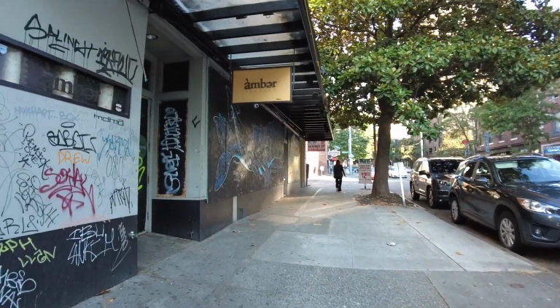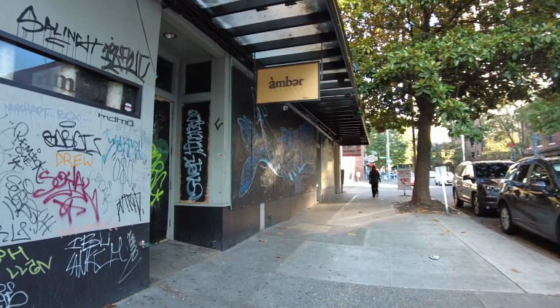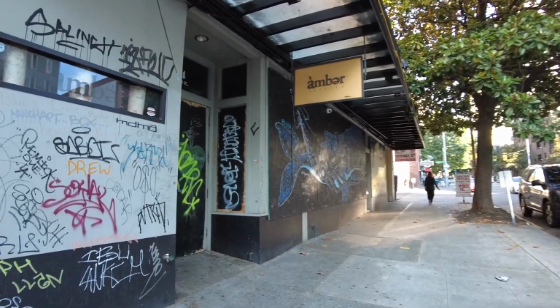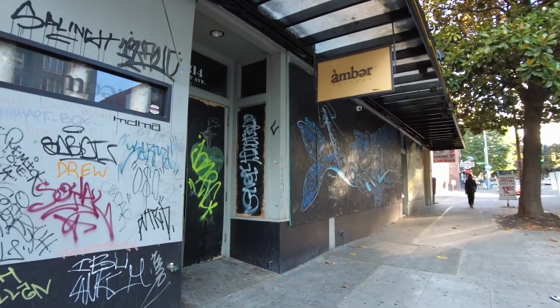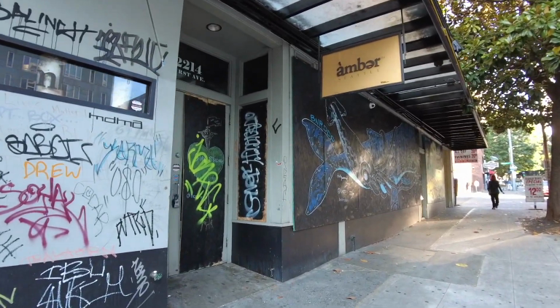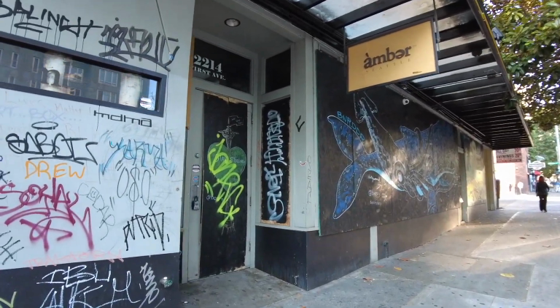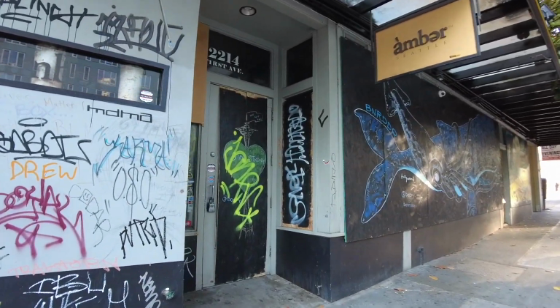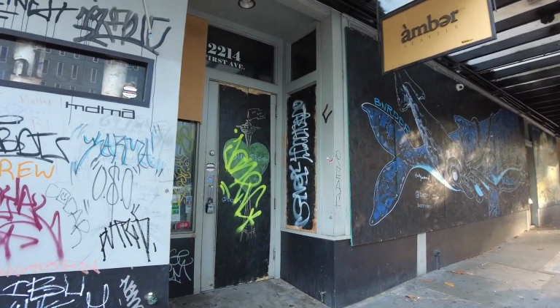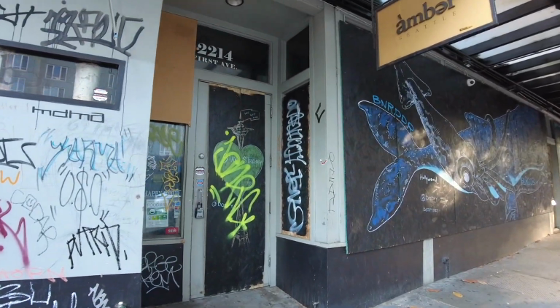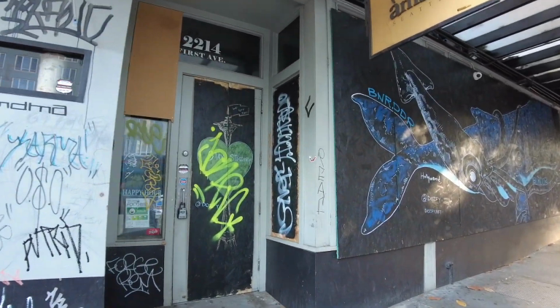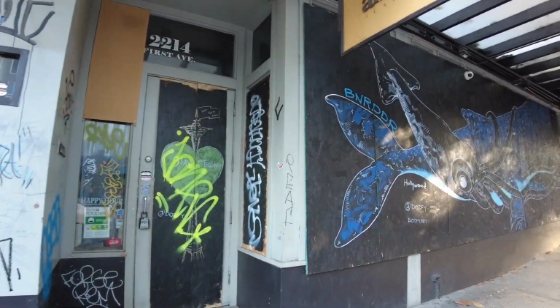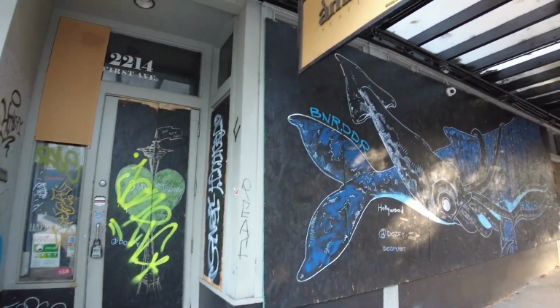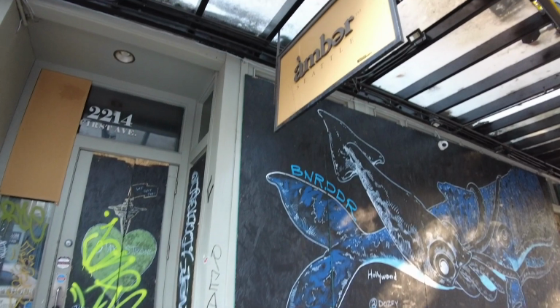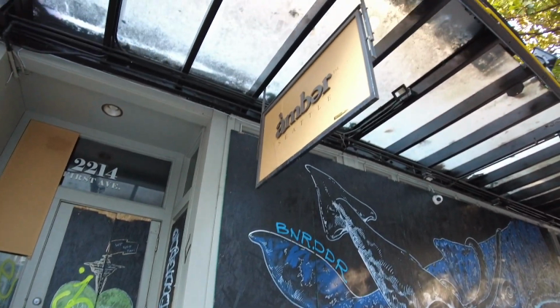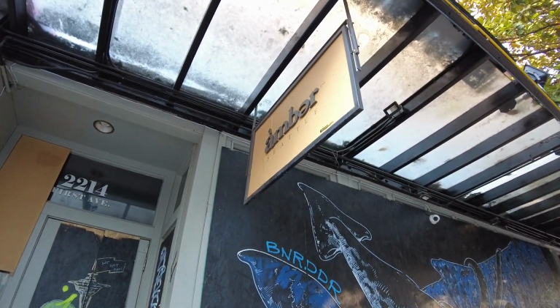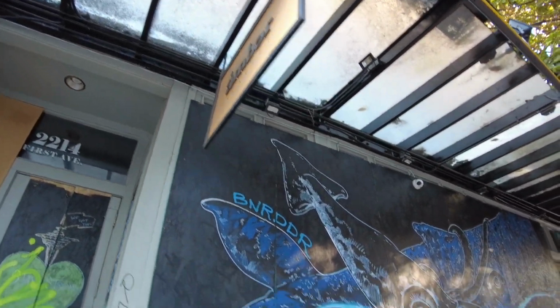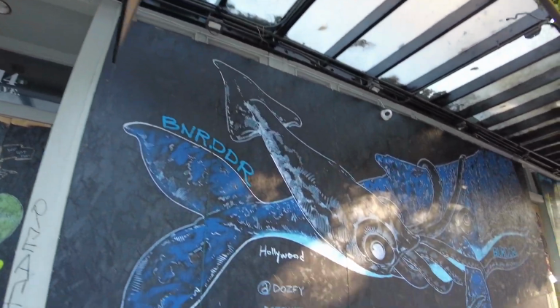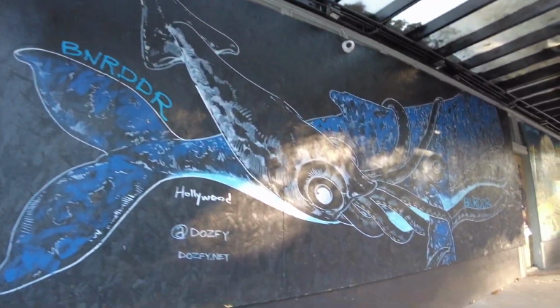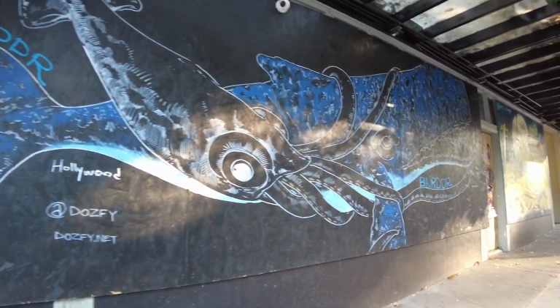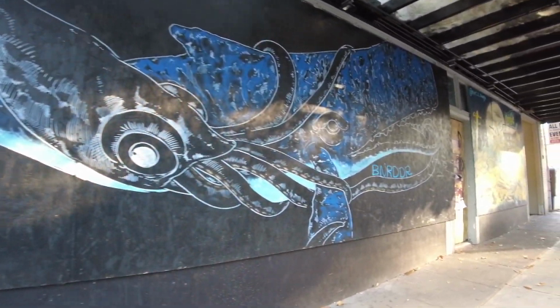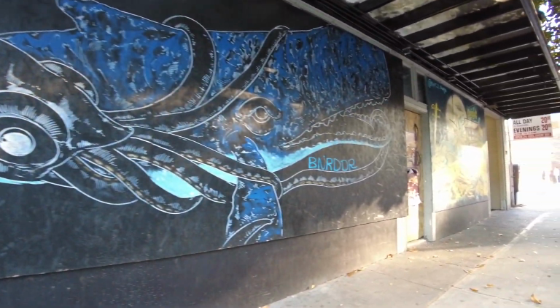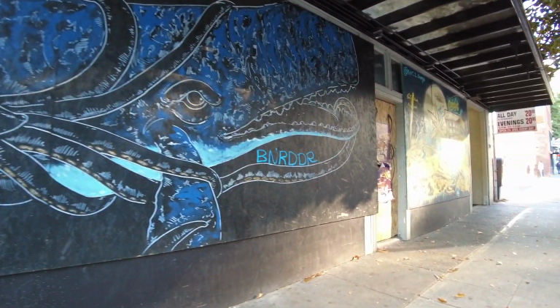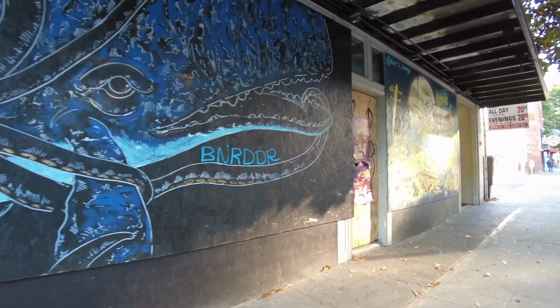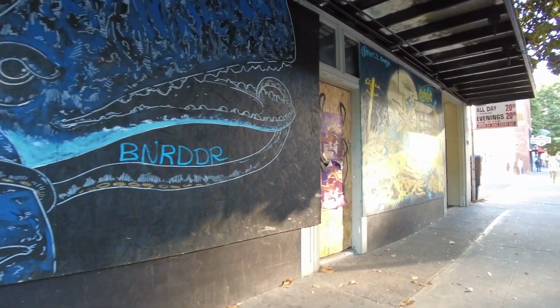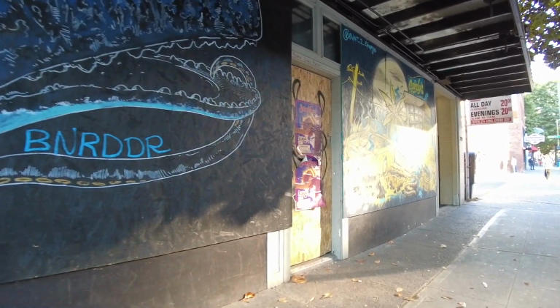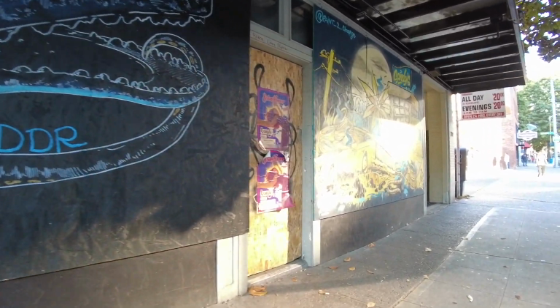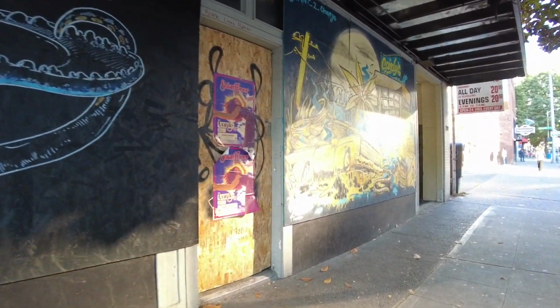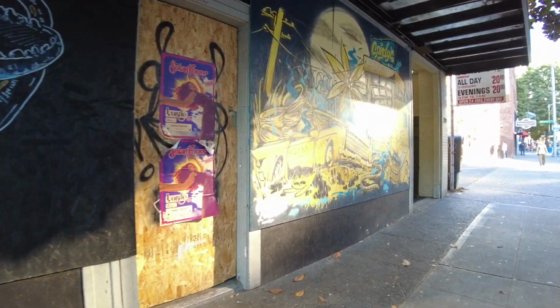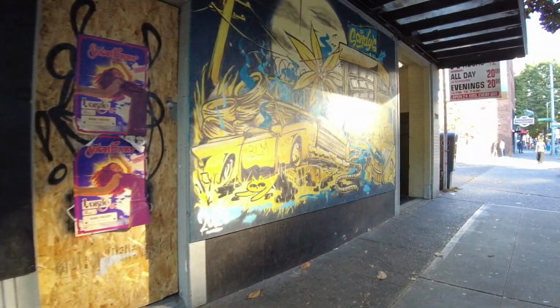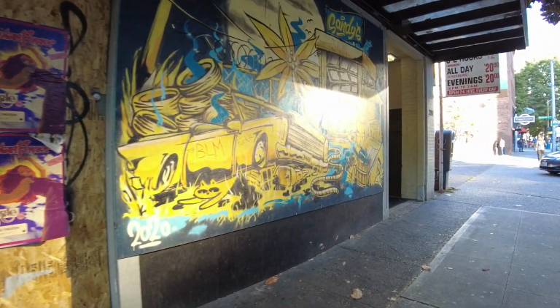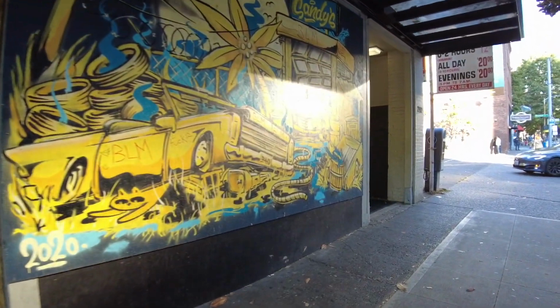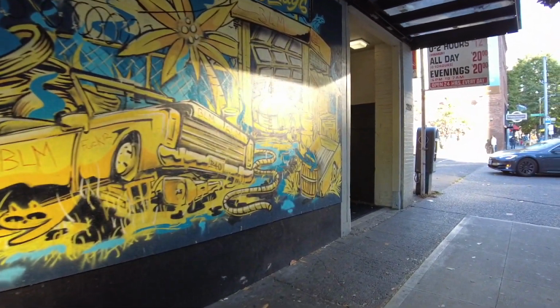This is Amber — a once really popular bar lounge. Looks to be closed. Sad. I don't know for sure, but it looks like they are closed.